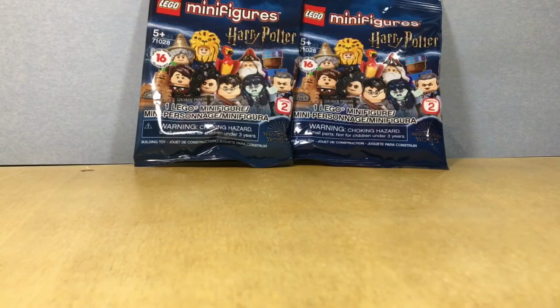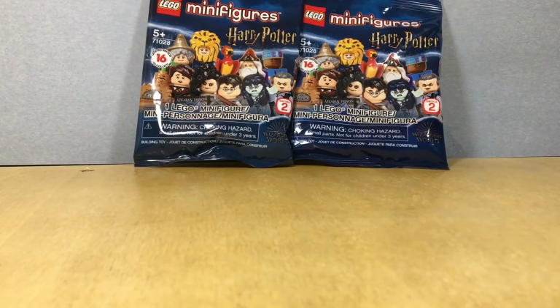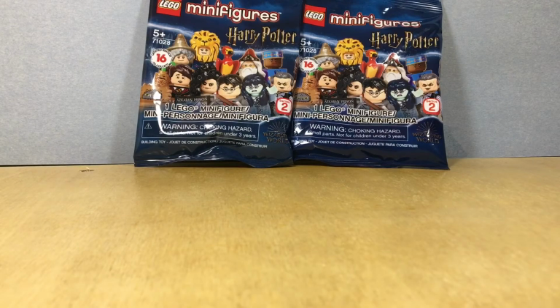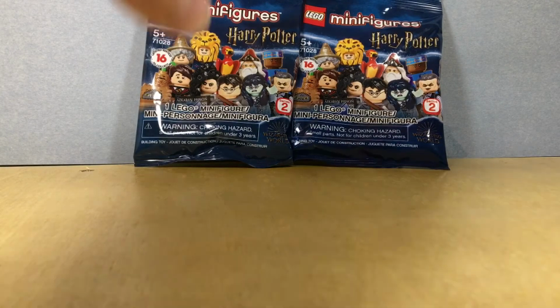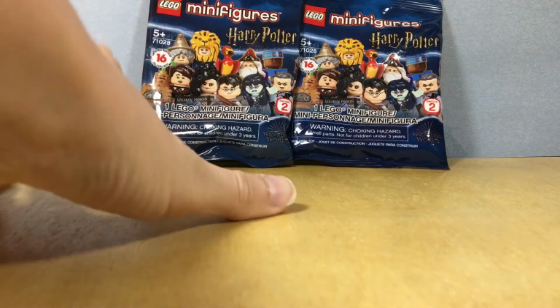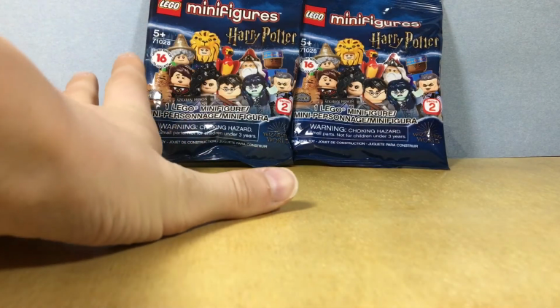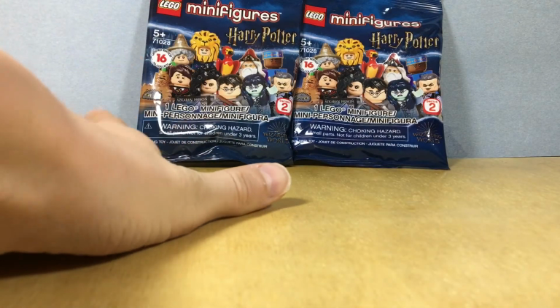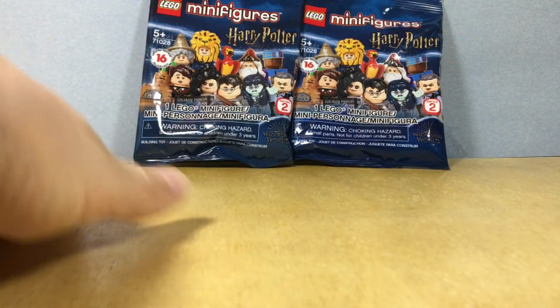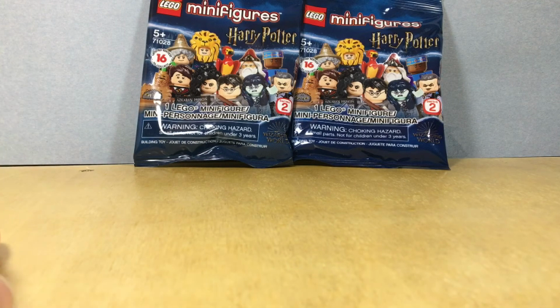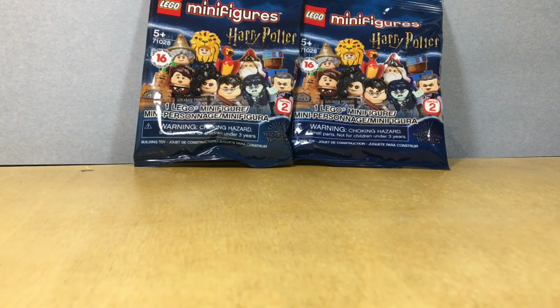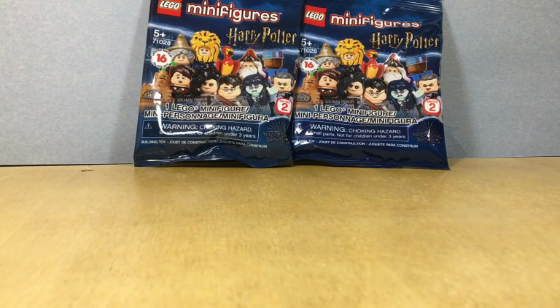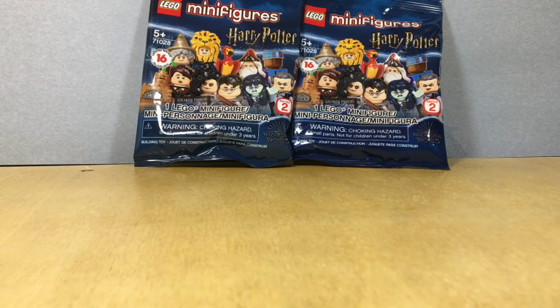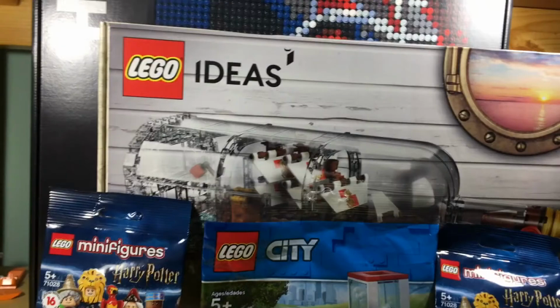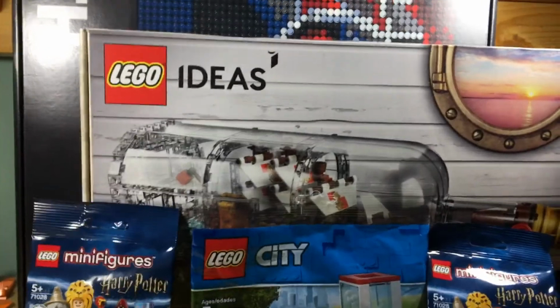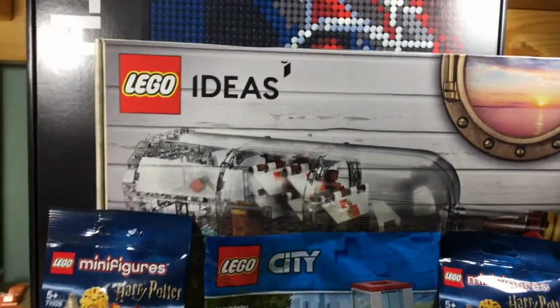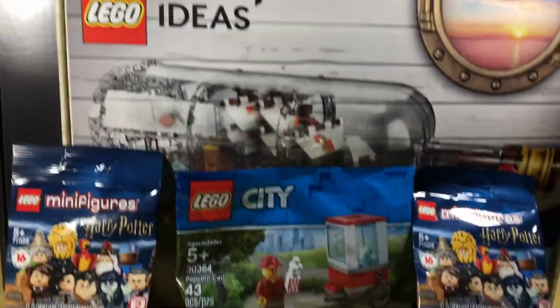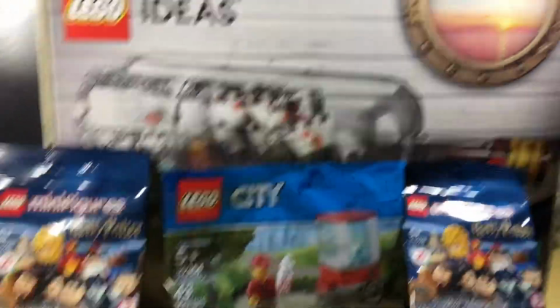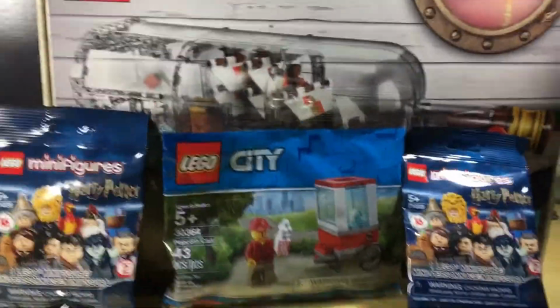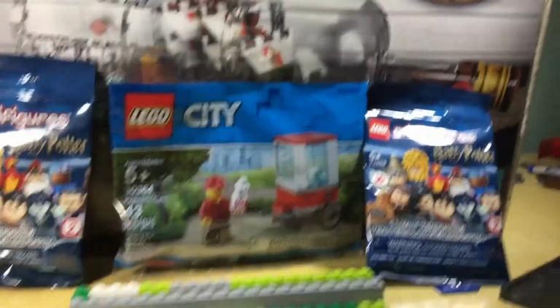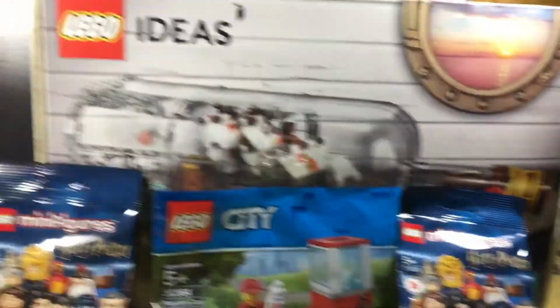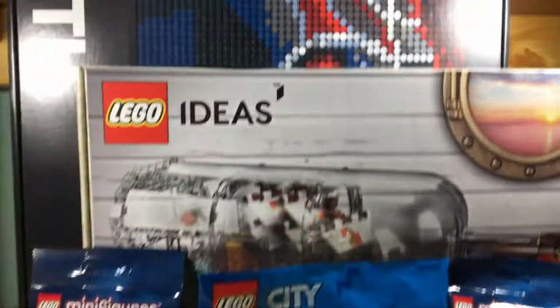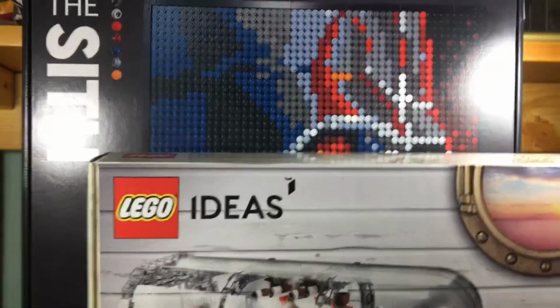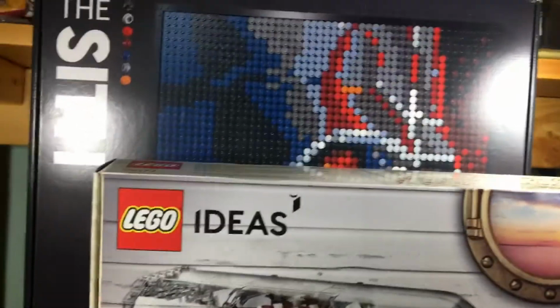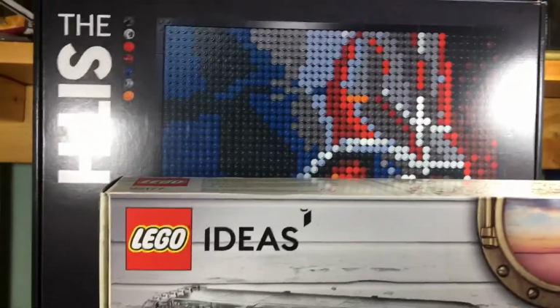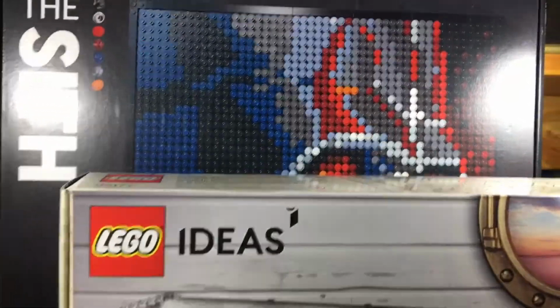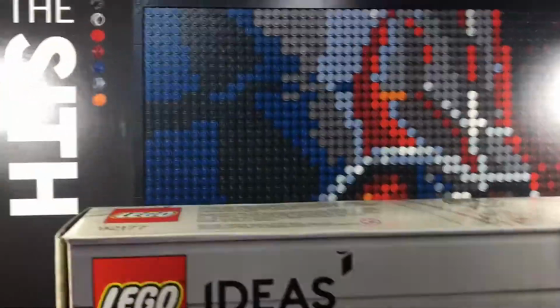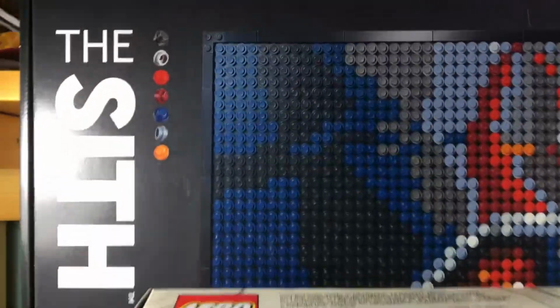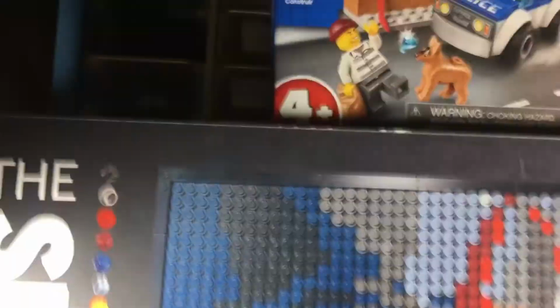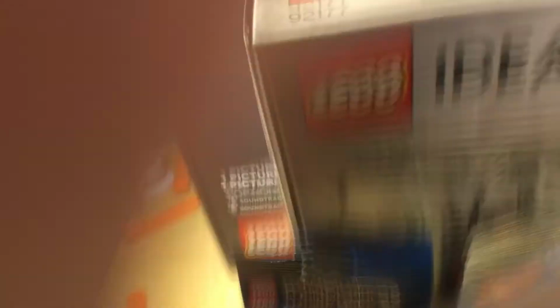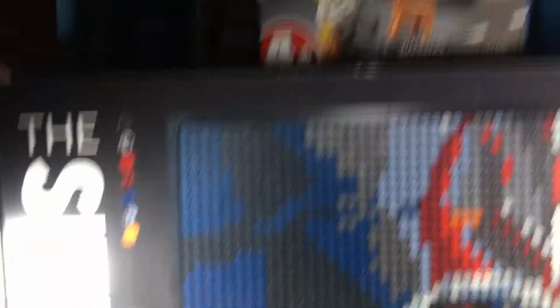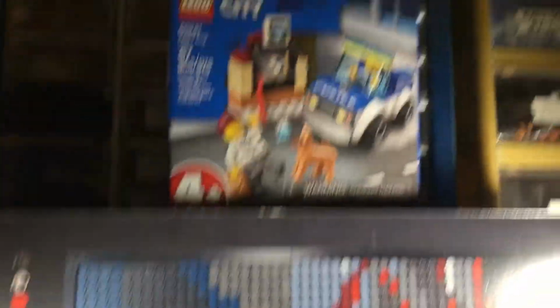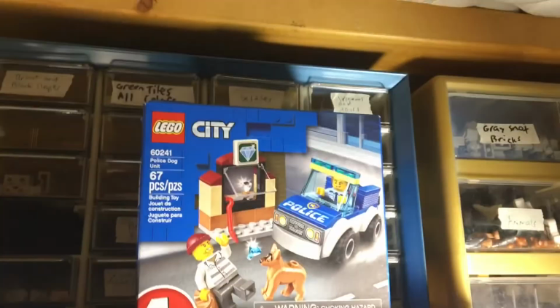Finally, I got two of these small packs. So overall, this is what I got — it does barely fit on my desk. This is the Sith set. This is so cool, let's go!